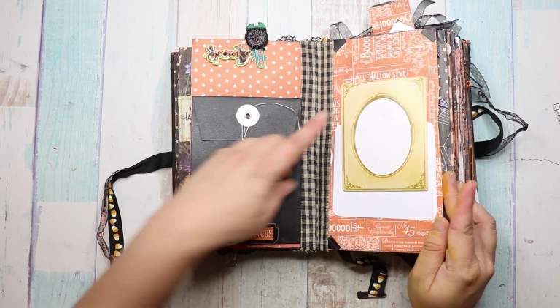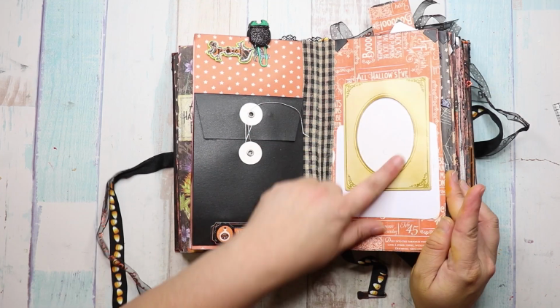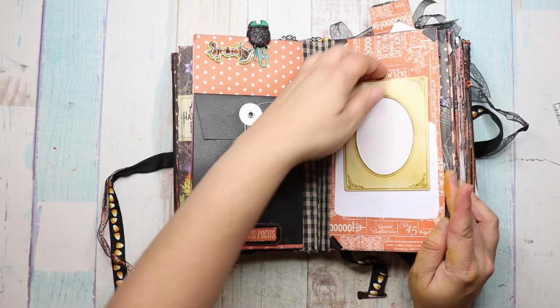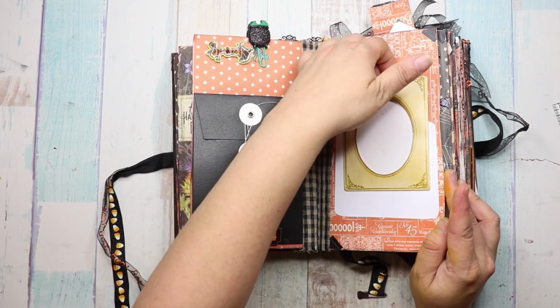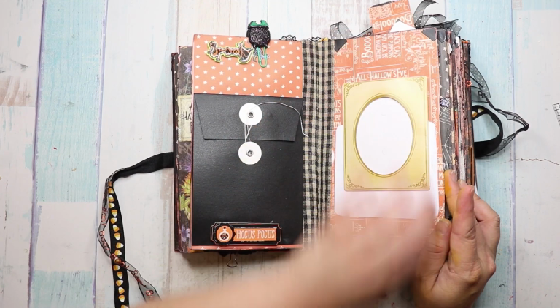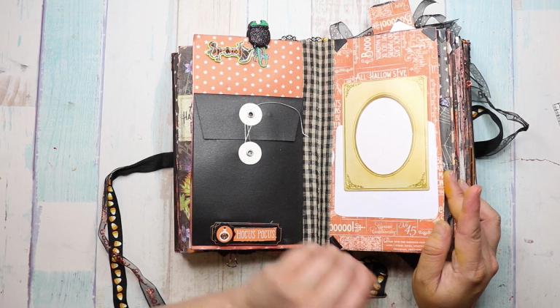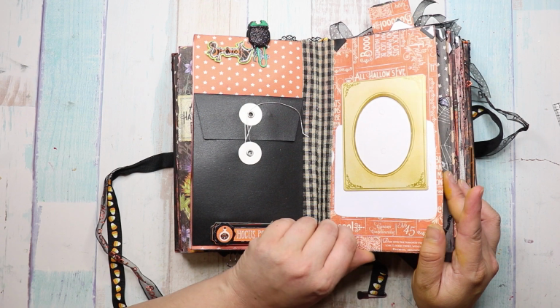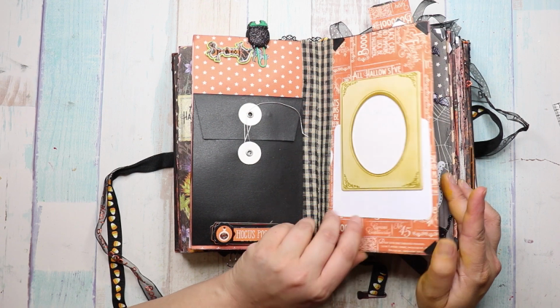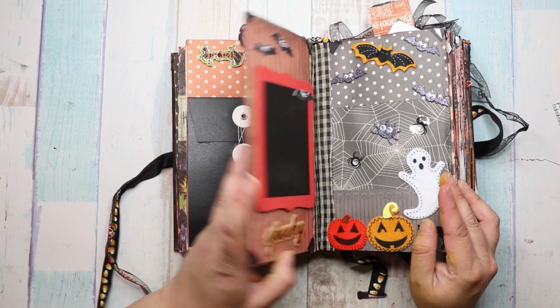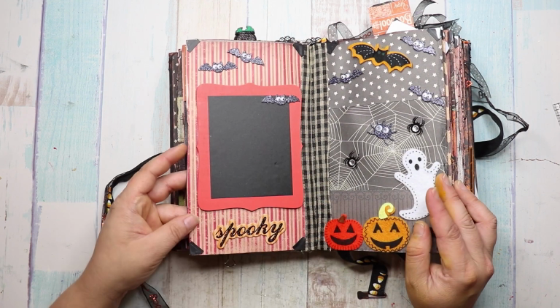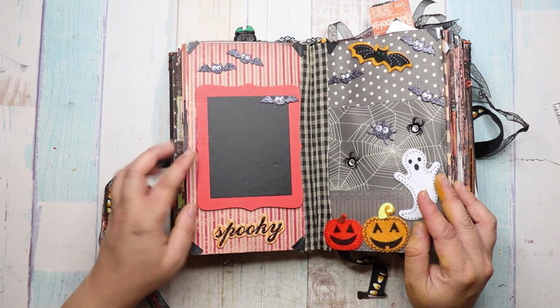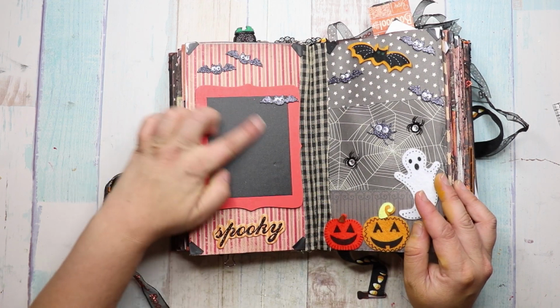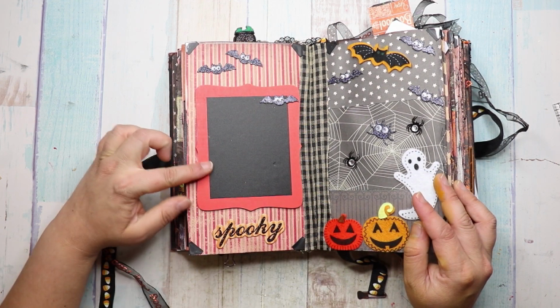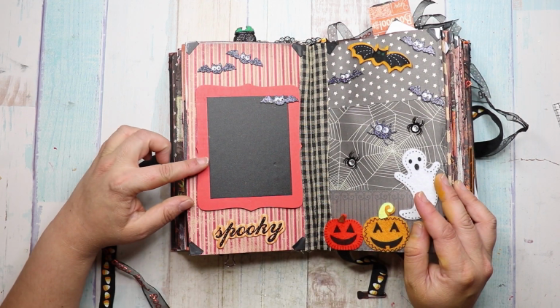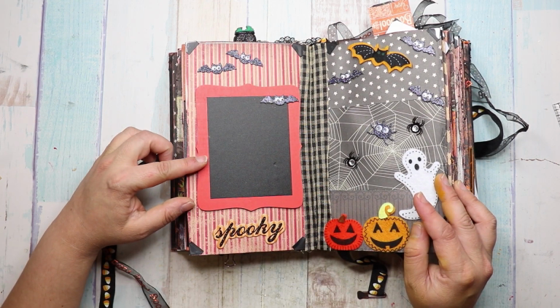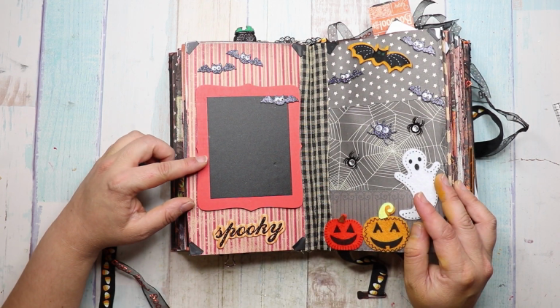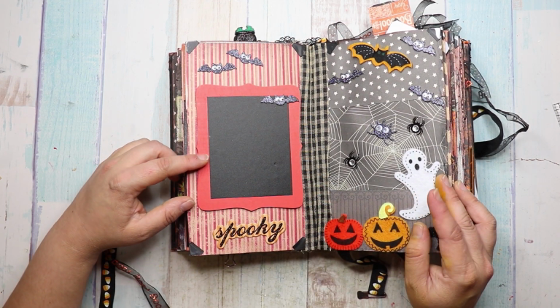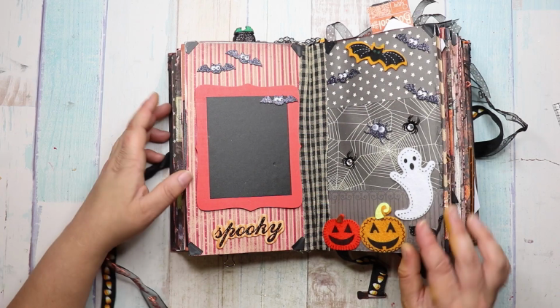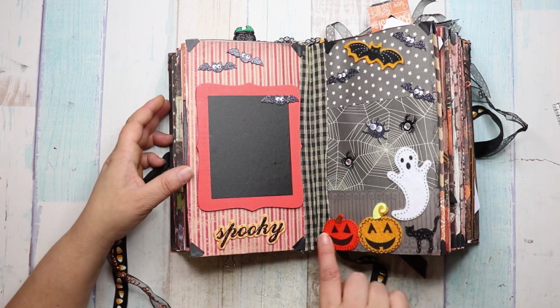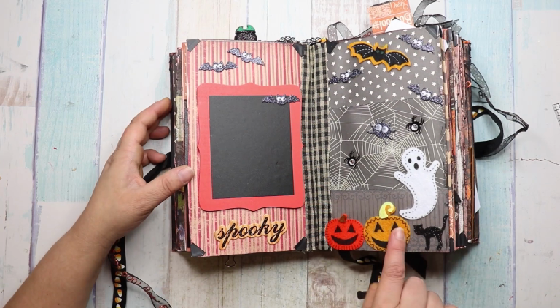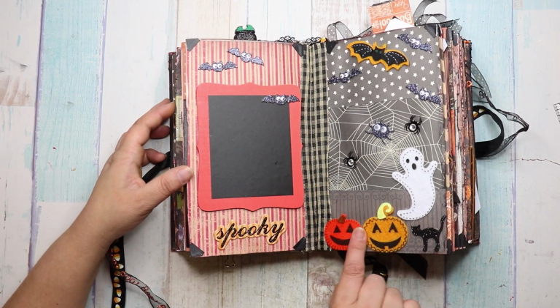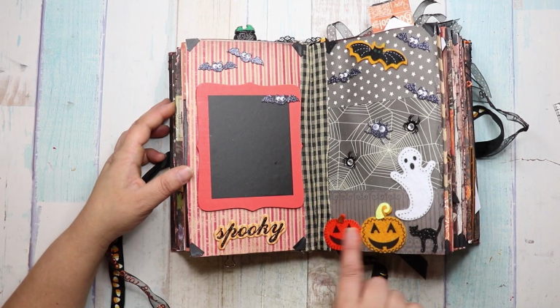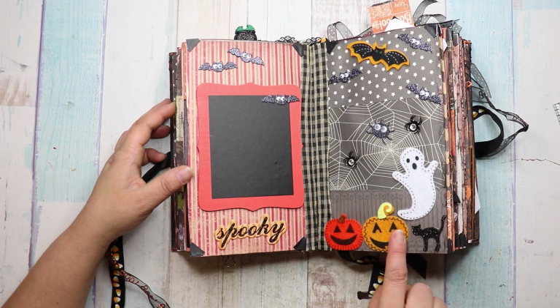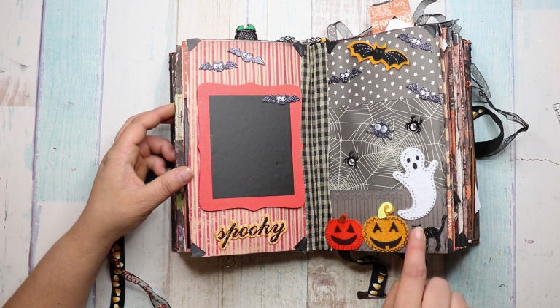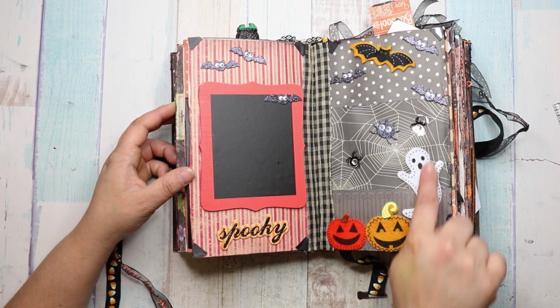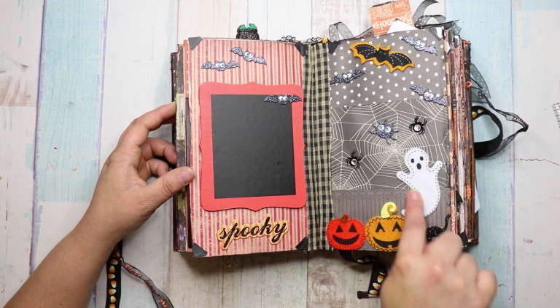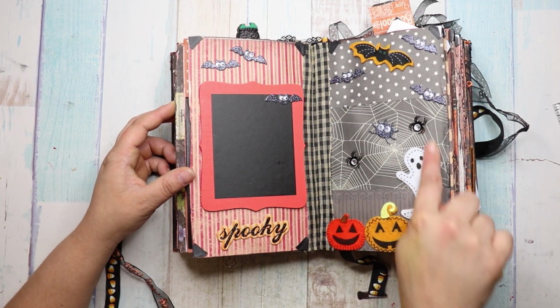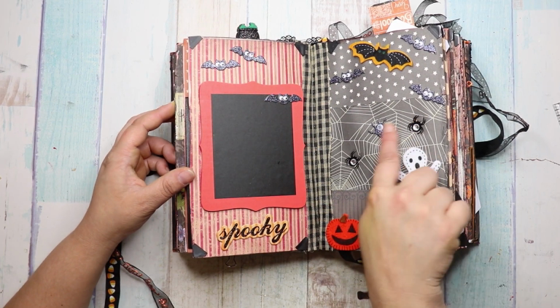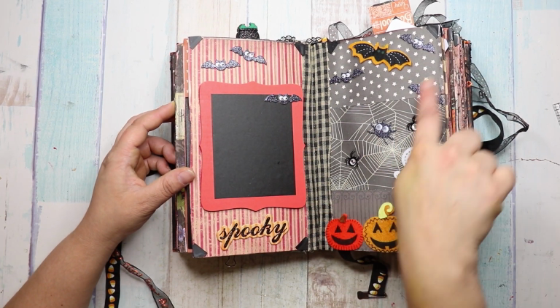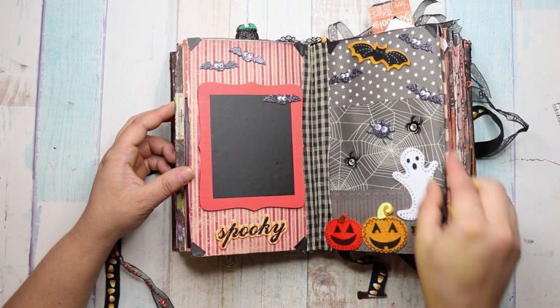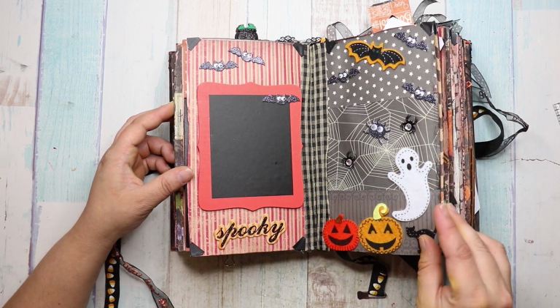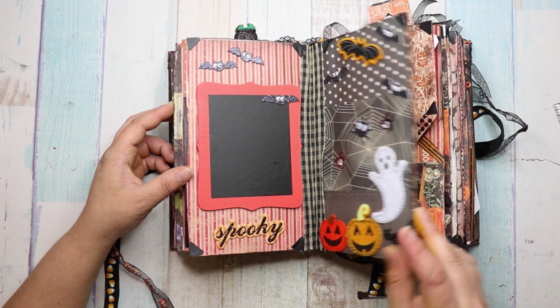So then she's got over here this frame and it's open so I can stick something in there. Look how cute this is — it's a chalkboard page. And then over here it's like a scenery with these little jack-o'-lanterns and the ghosts and the spiders. Adorable.